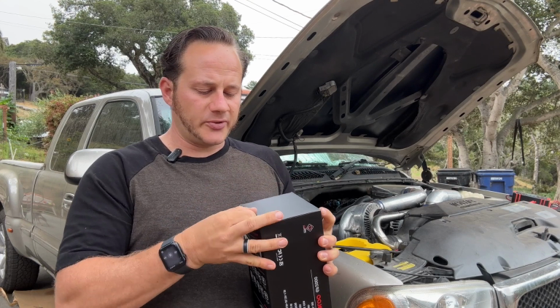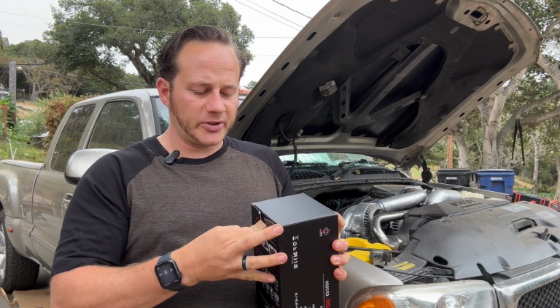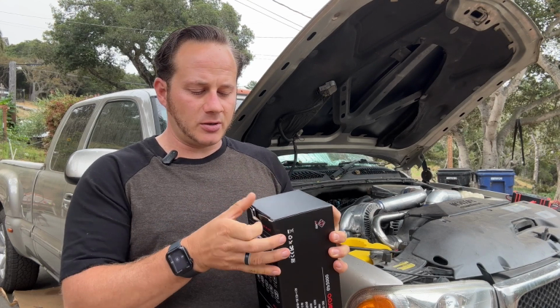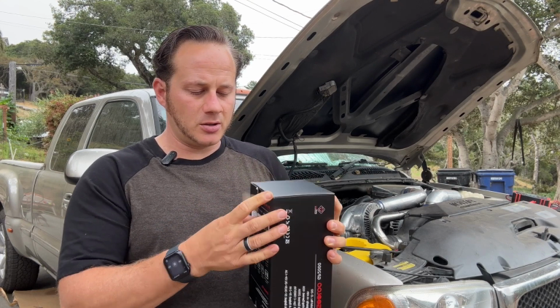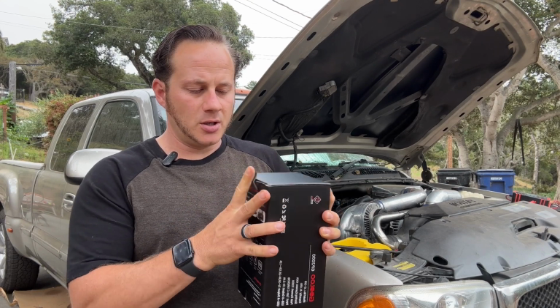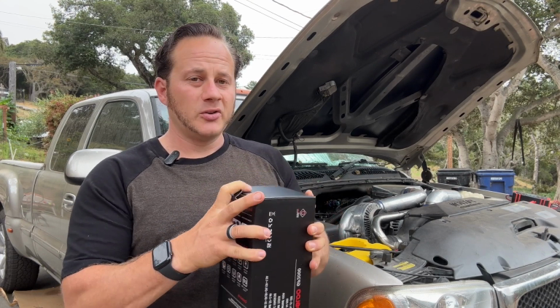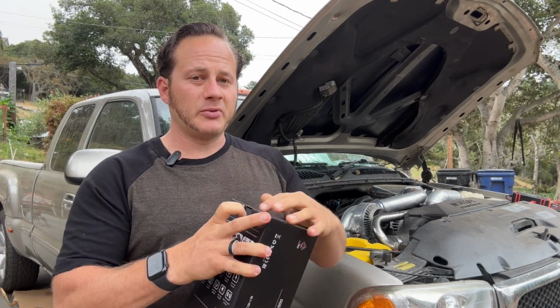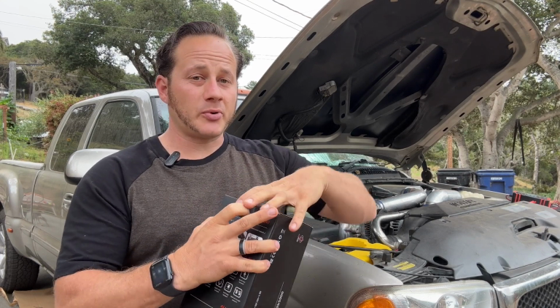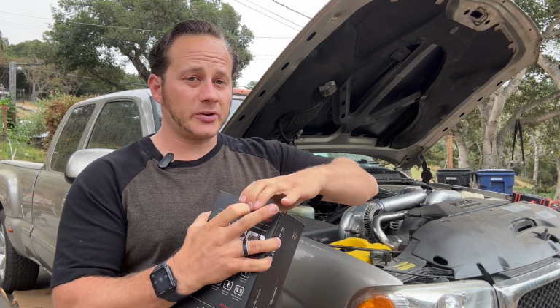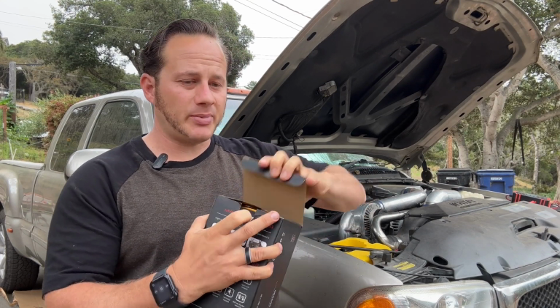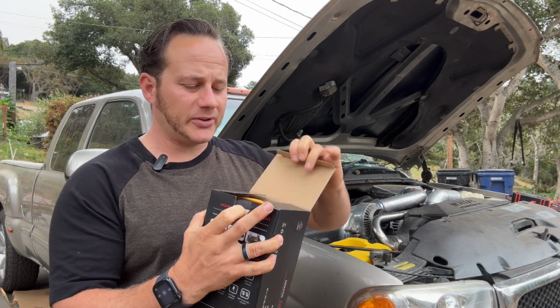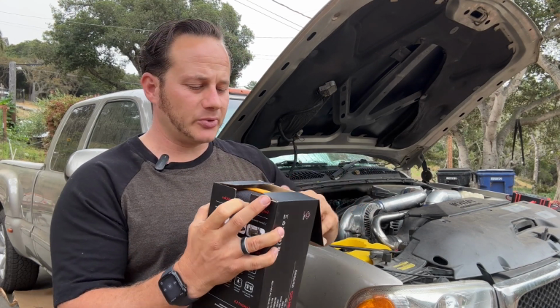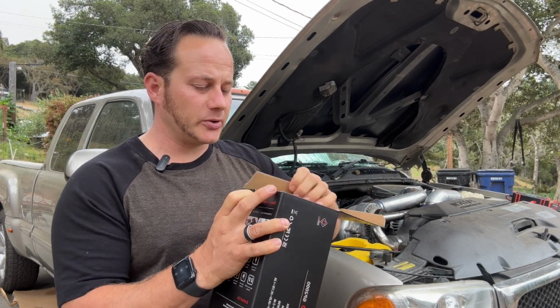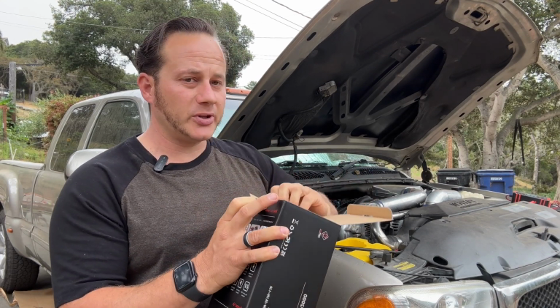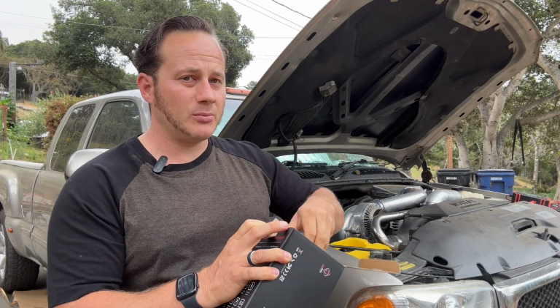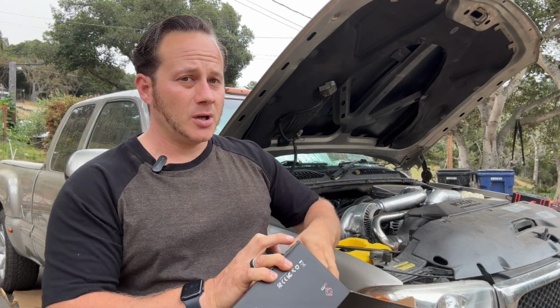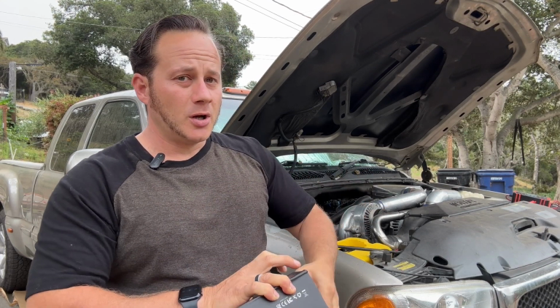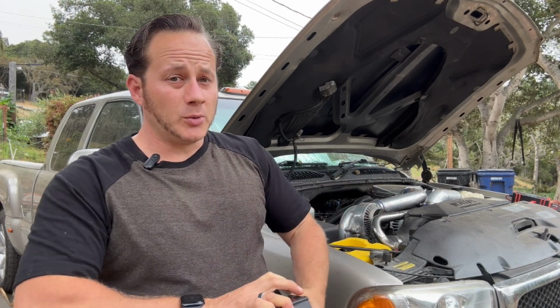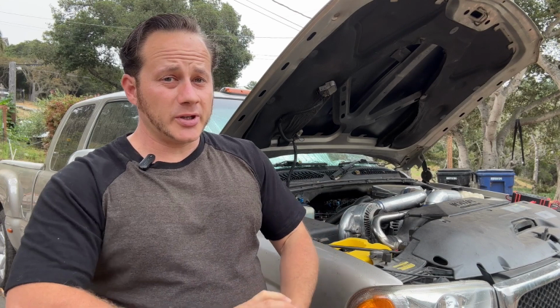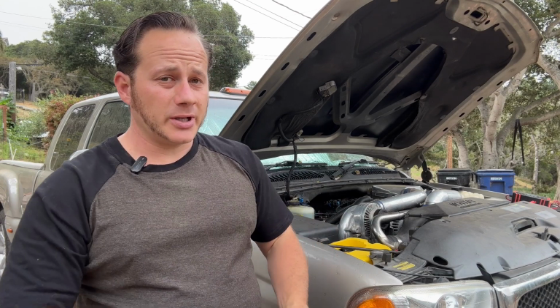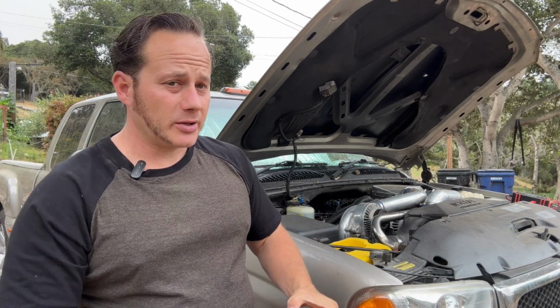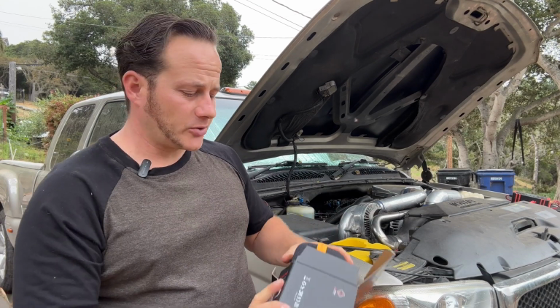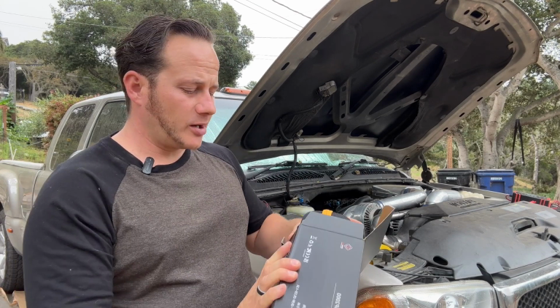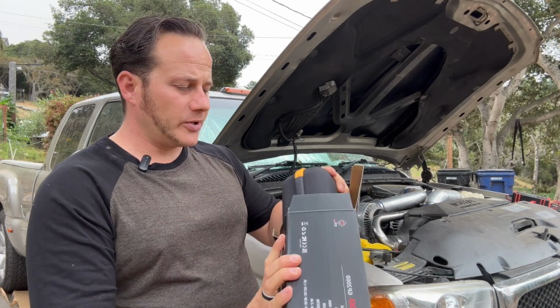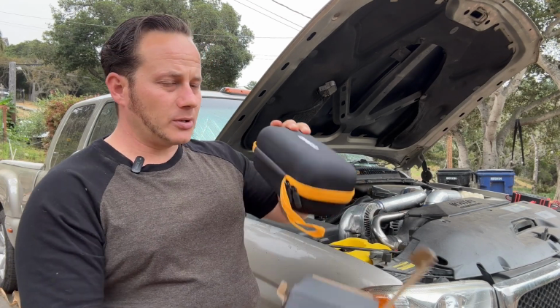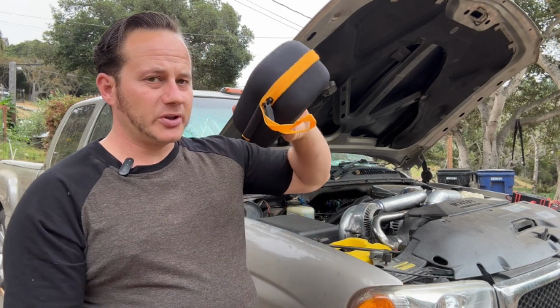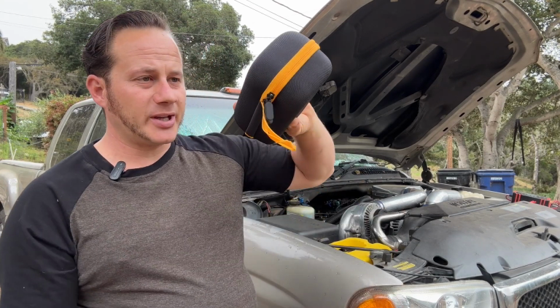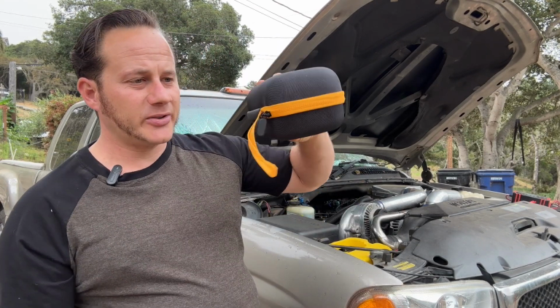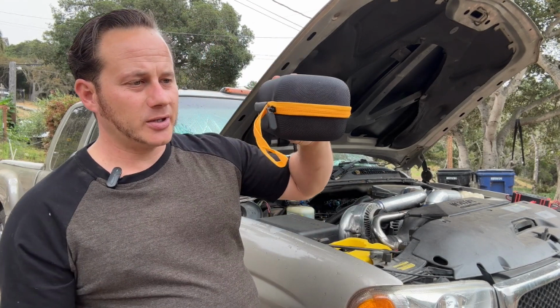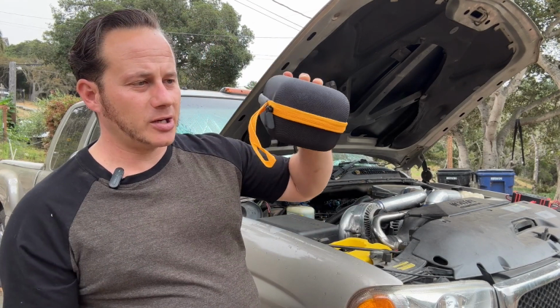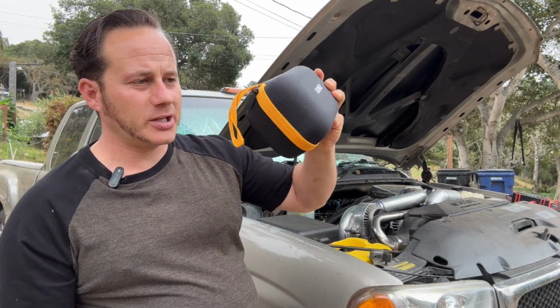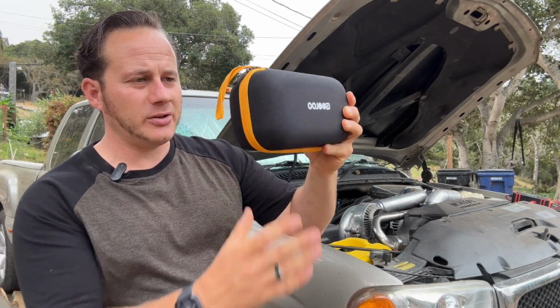I've tested out some of their products in the past and I'm still using them almost a year later, like their tire inflator, which comes in this nice carrying case.